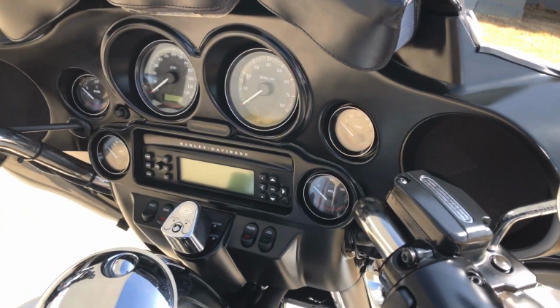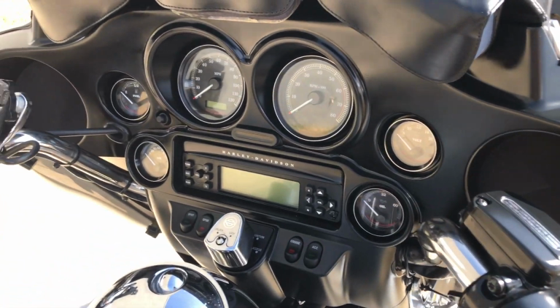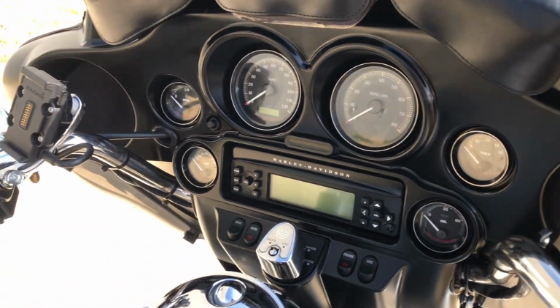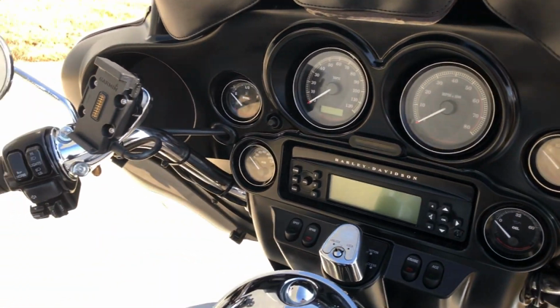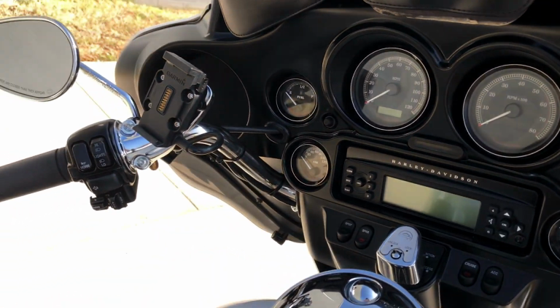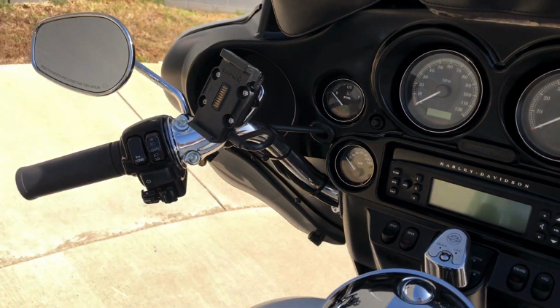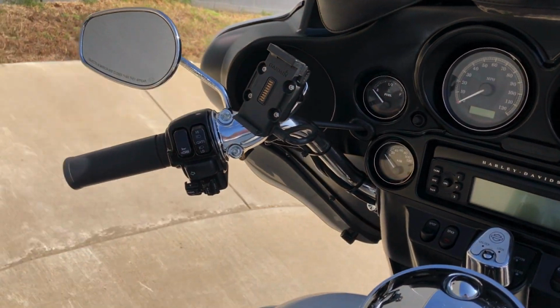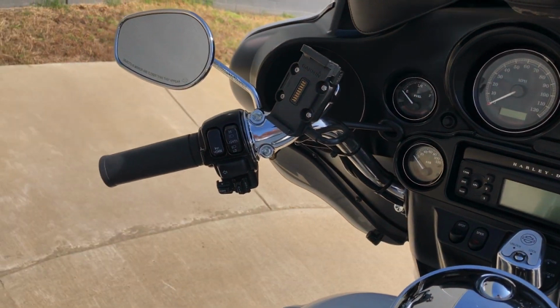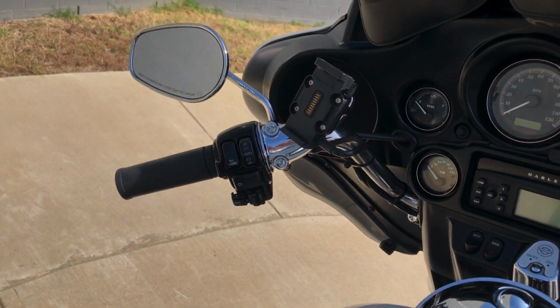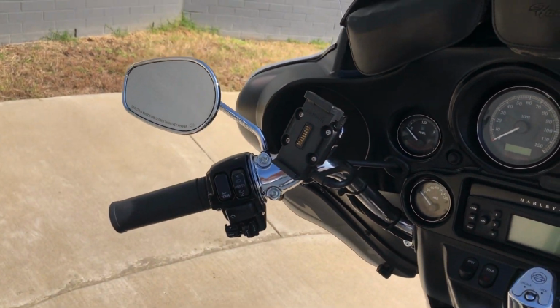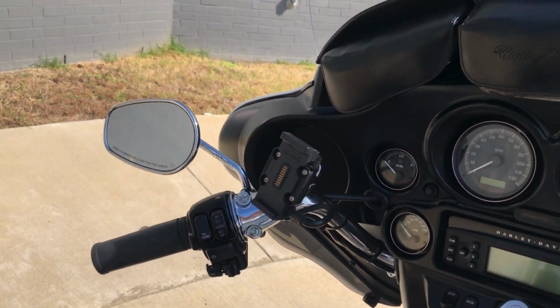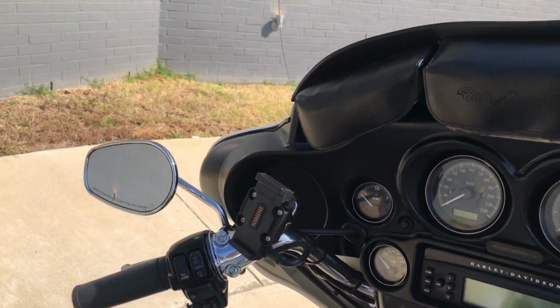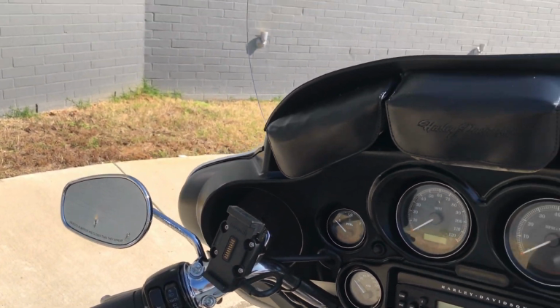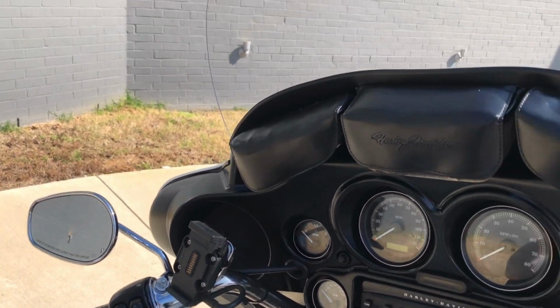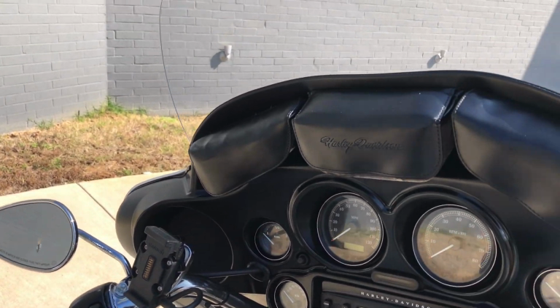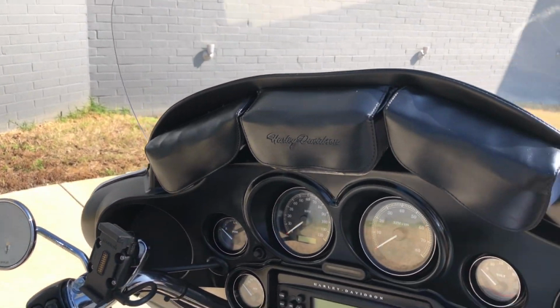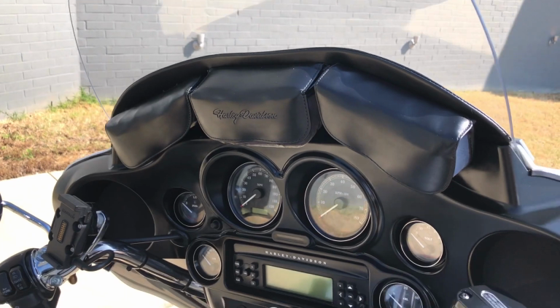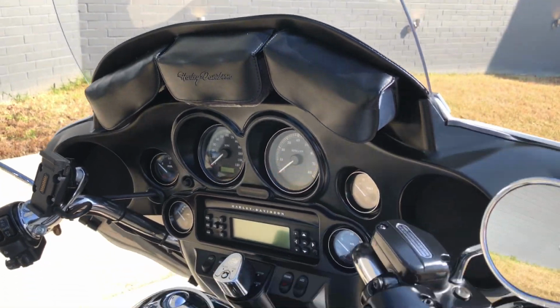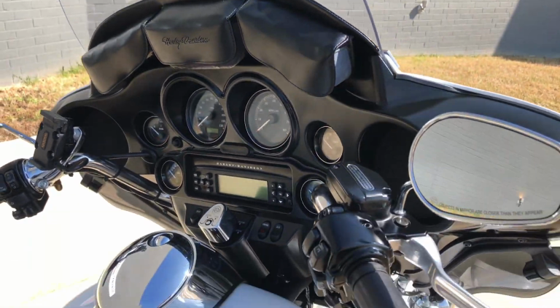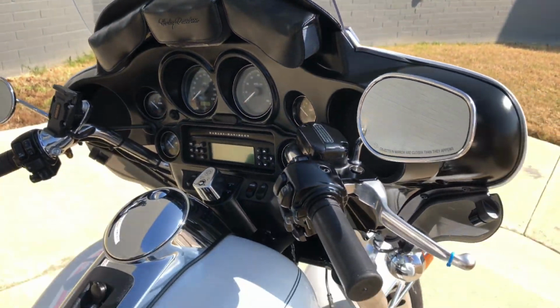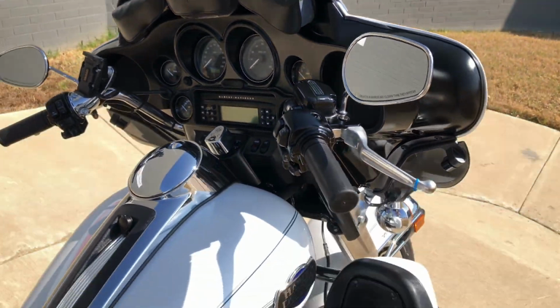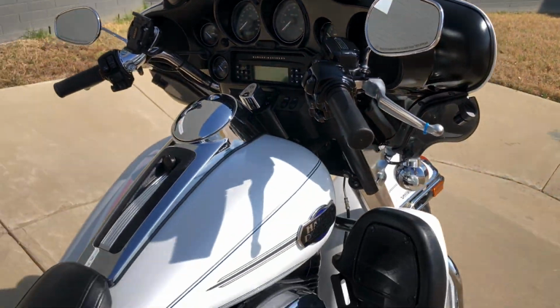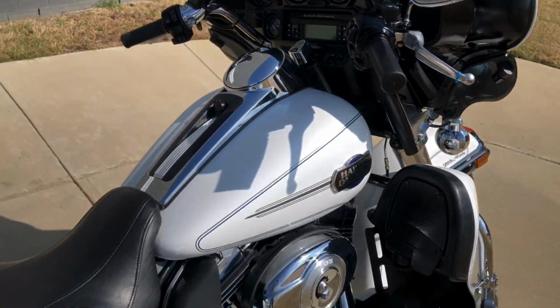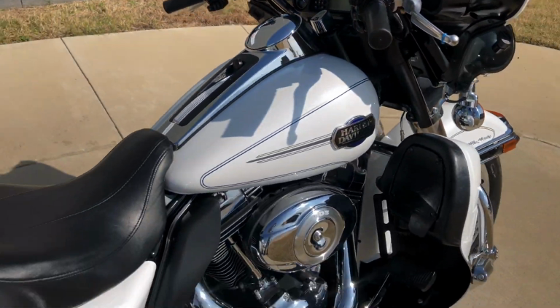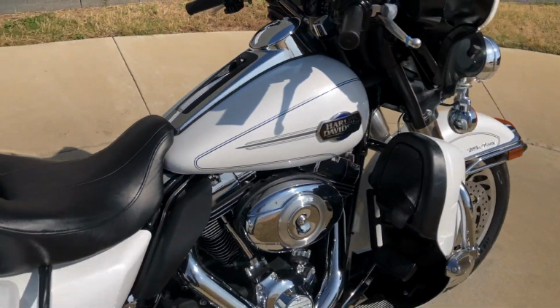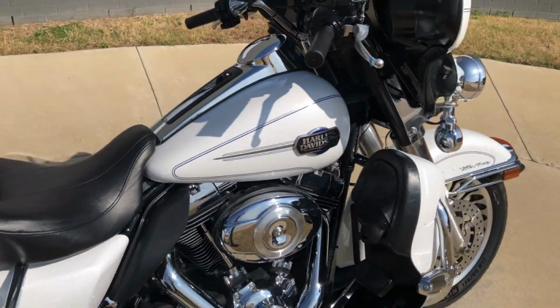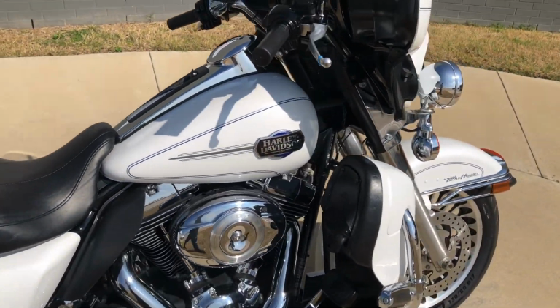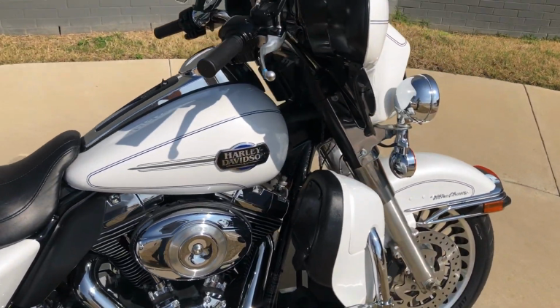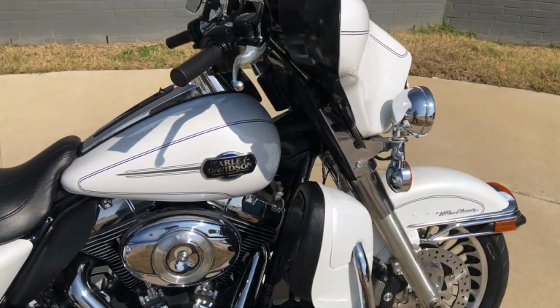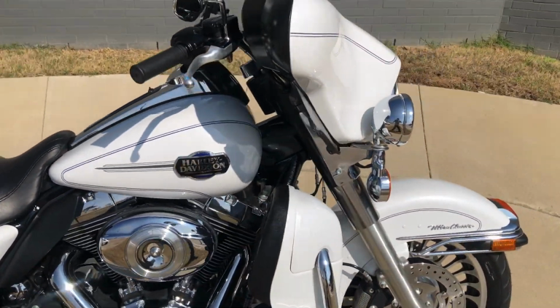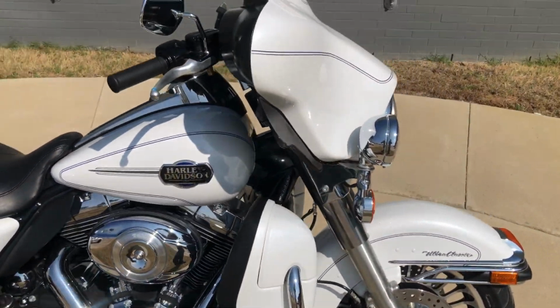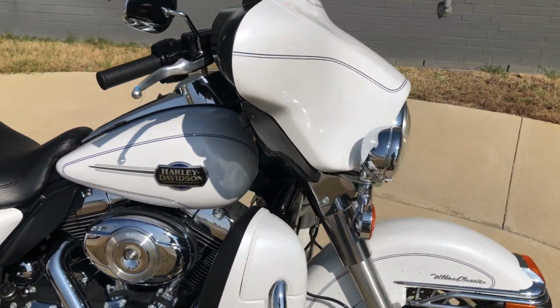It's got electronic cruise control, we've got some fairing pouches, heat shields, and adjustable wind deflectors.